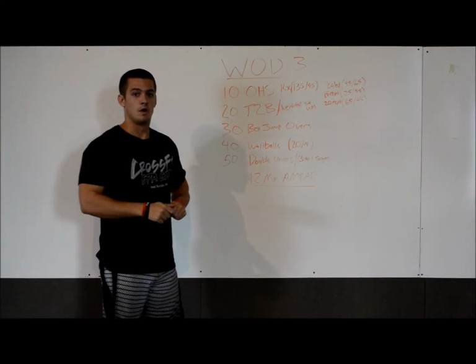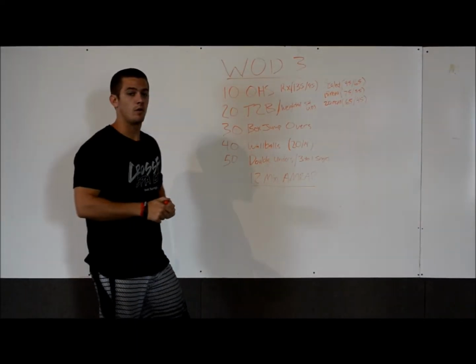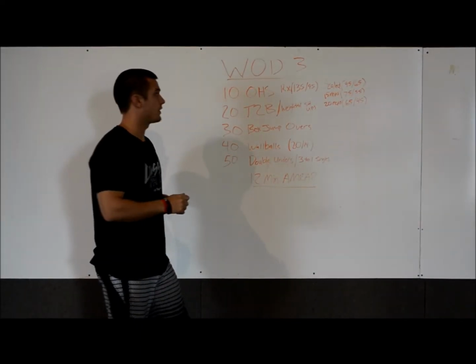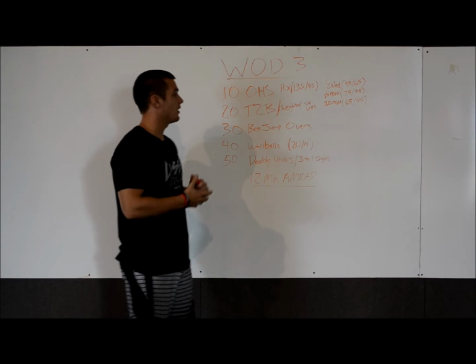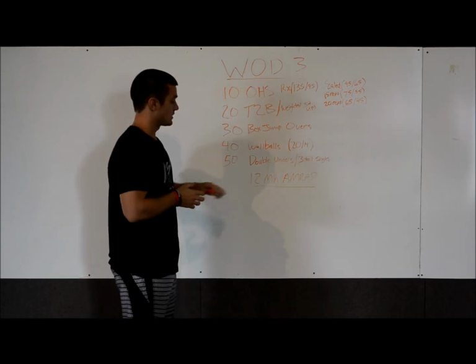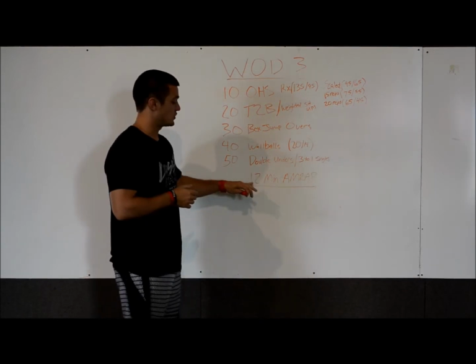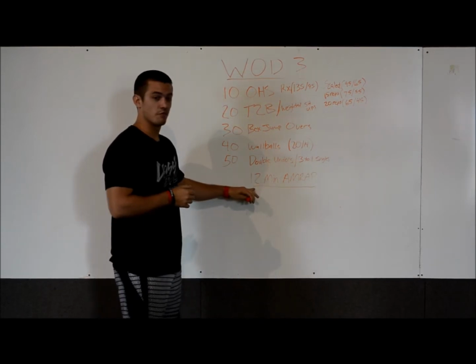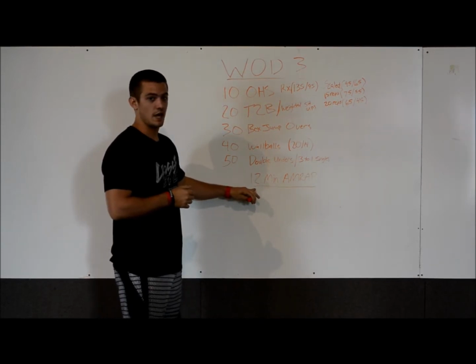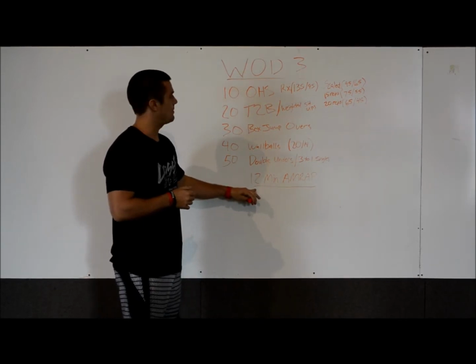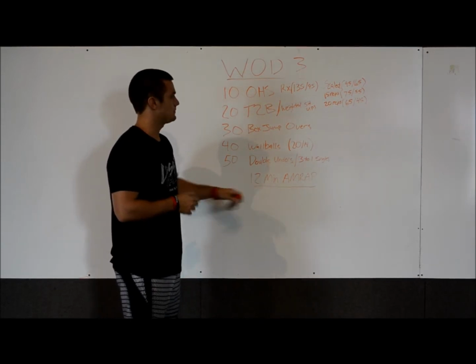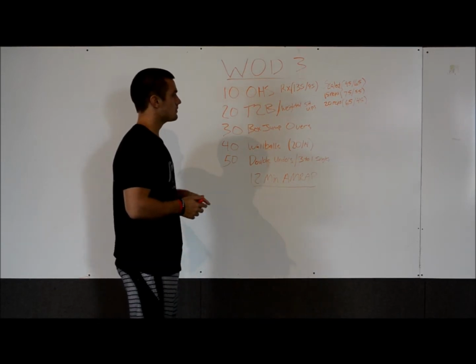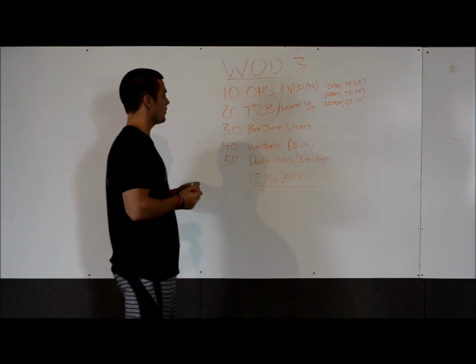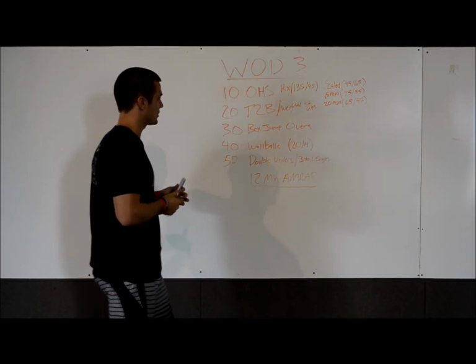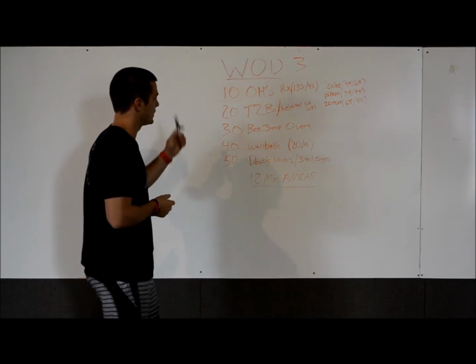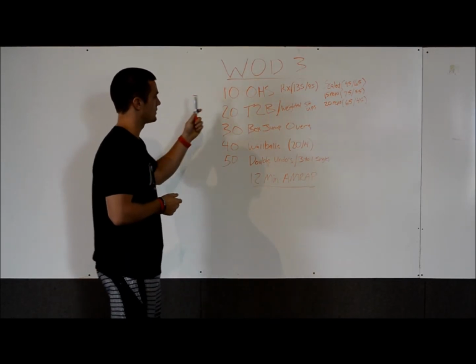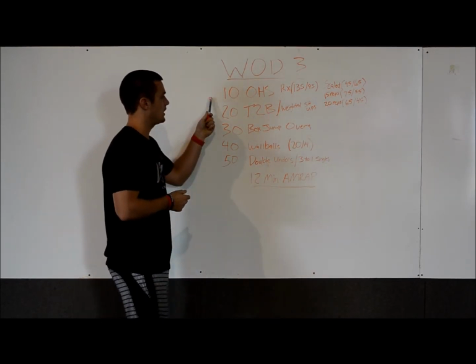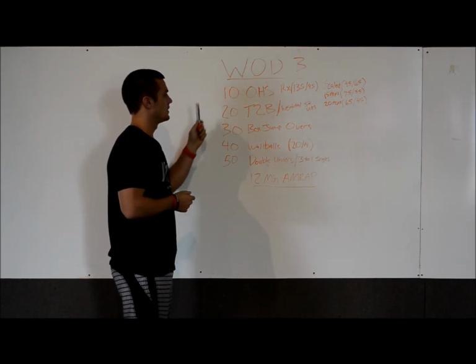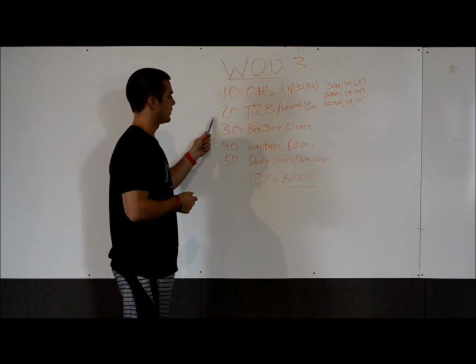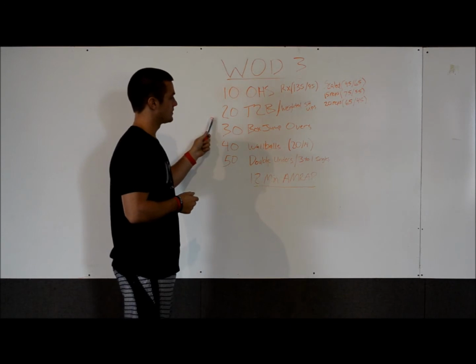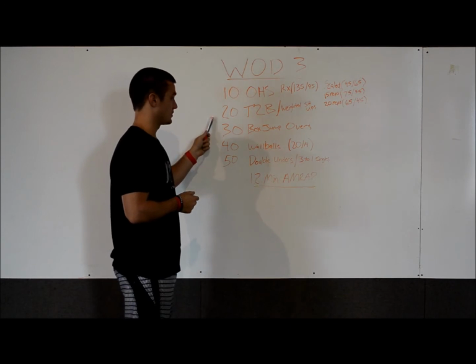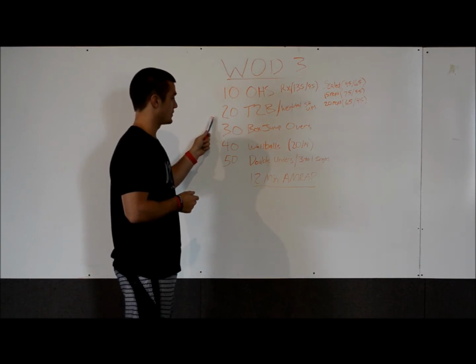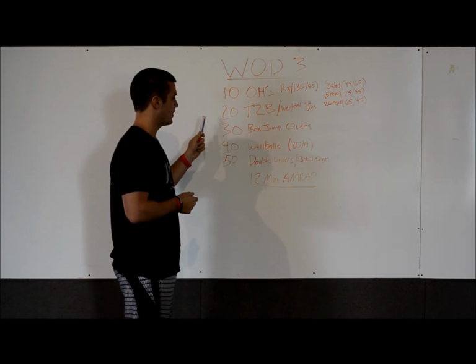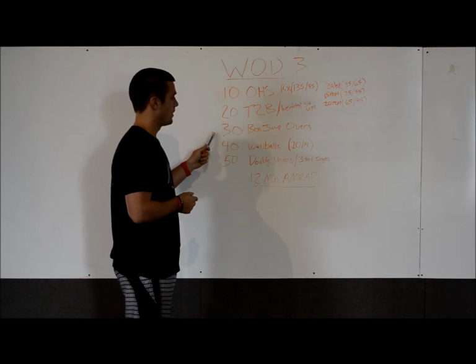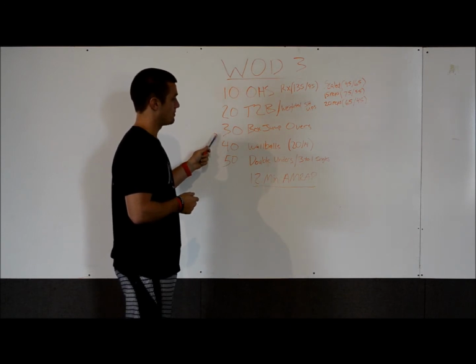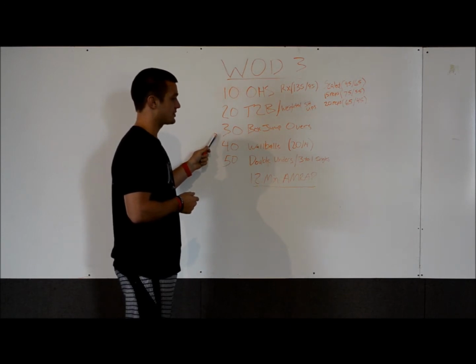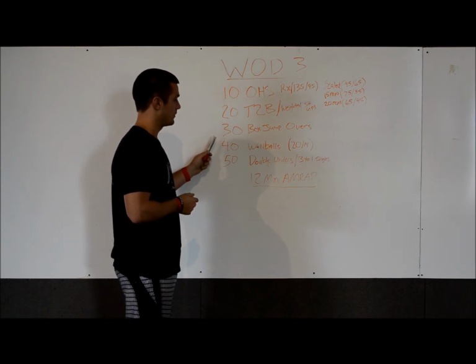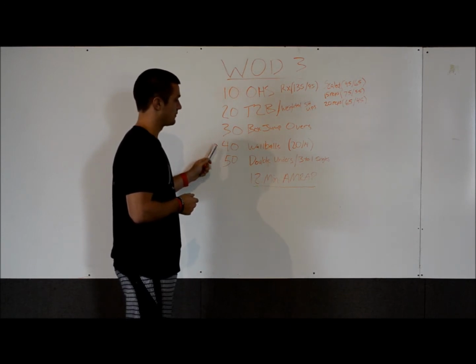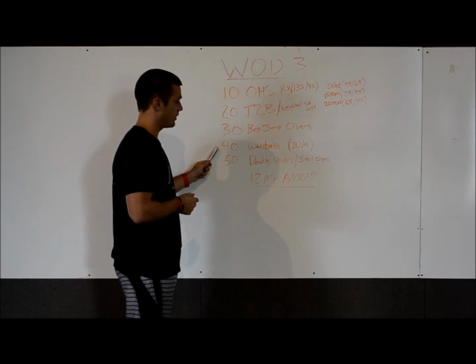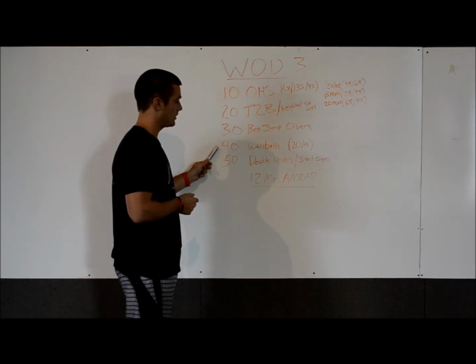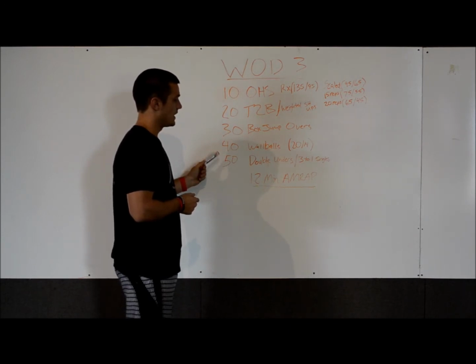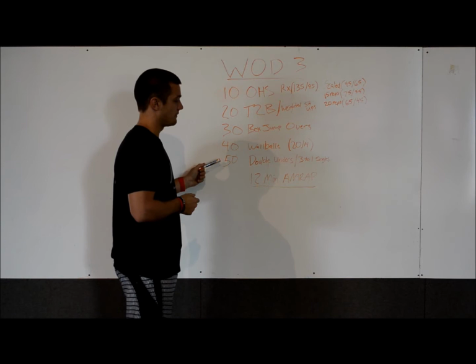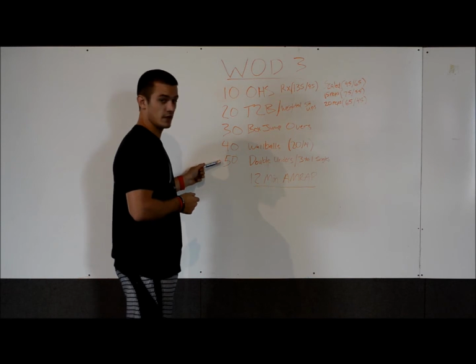WOD3 is going to be a 12-minute AMRAP. We're going to start out with 10 overhead squats, 20 toes to bar, 30 box jump overs, 40 wall balls, and then 50 double unders.